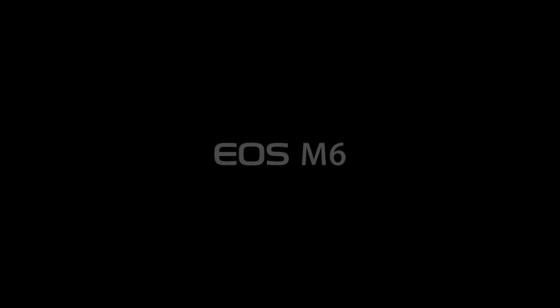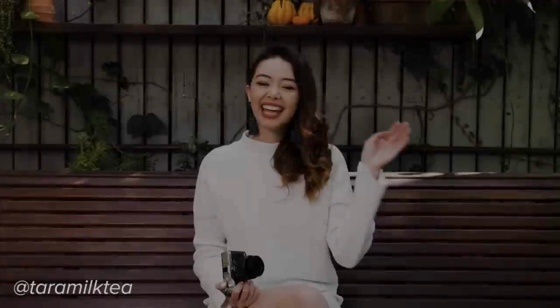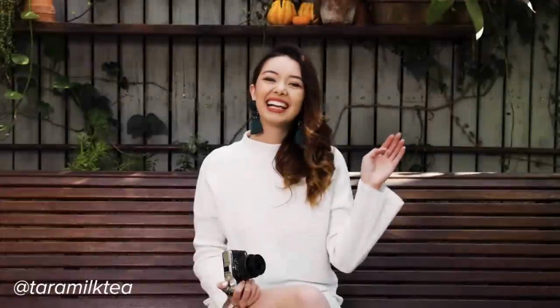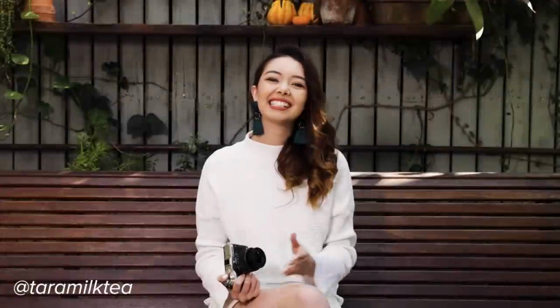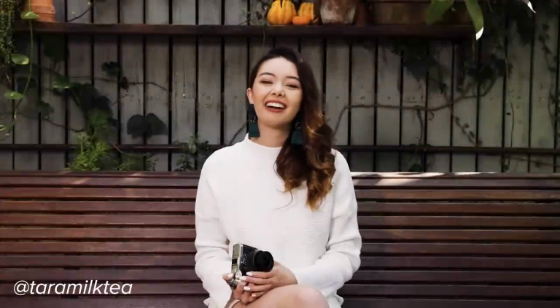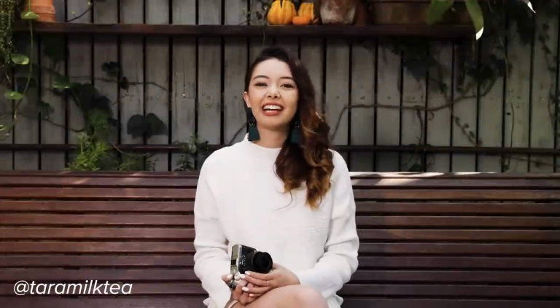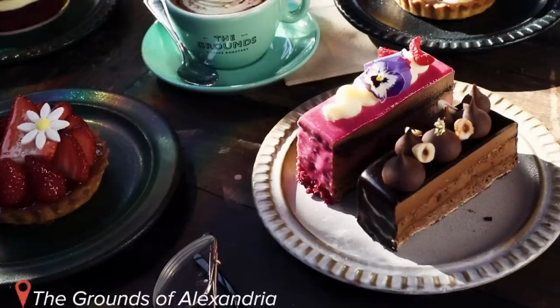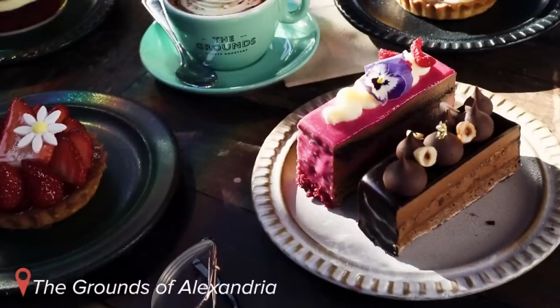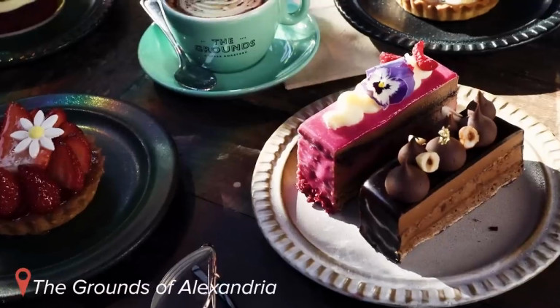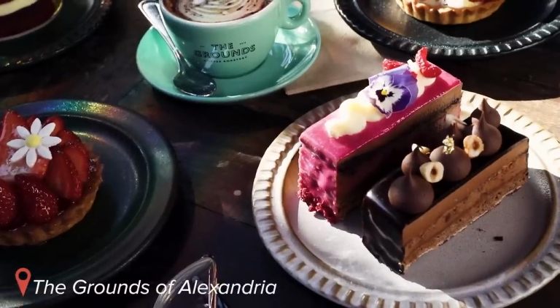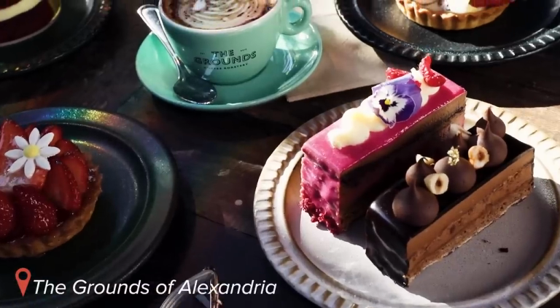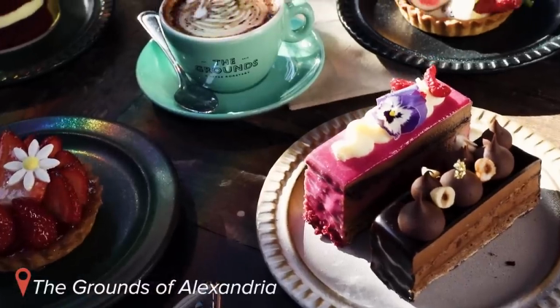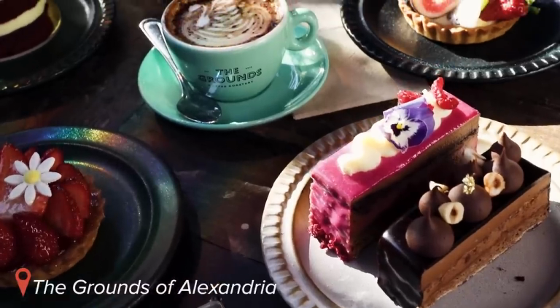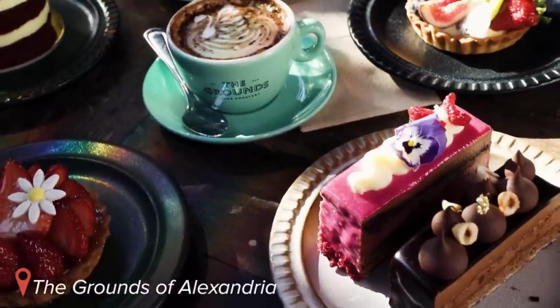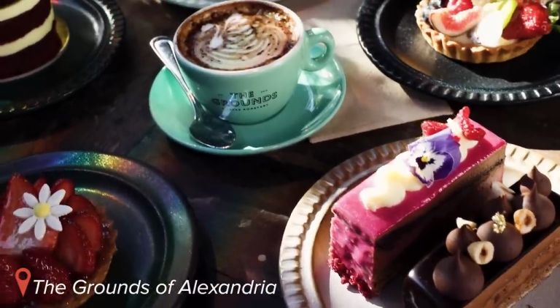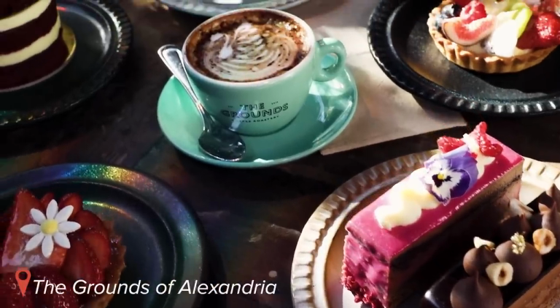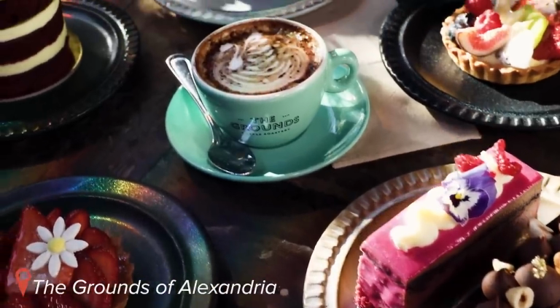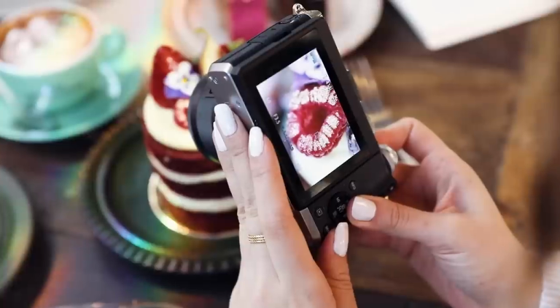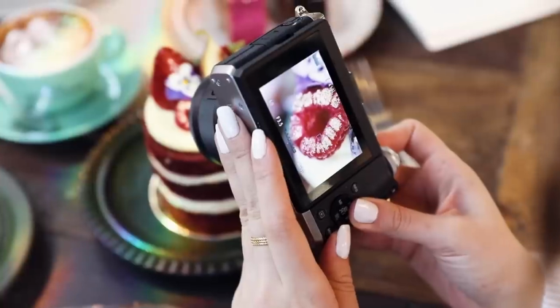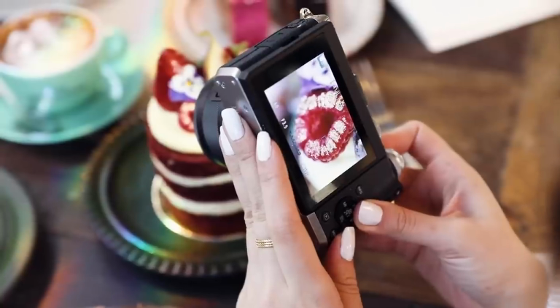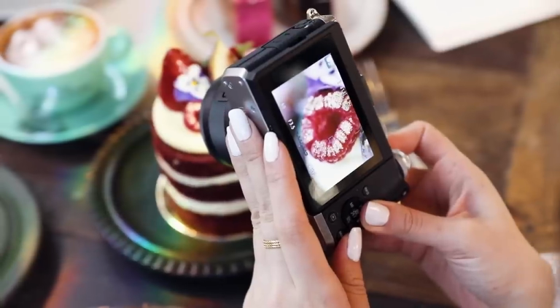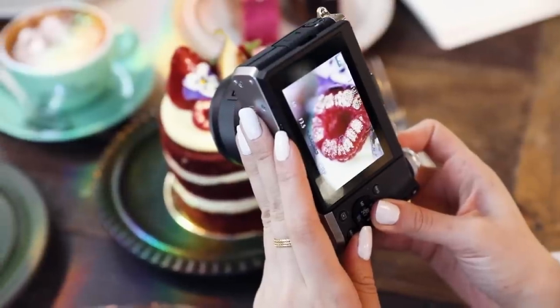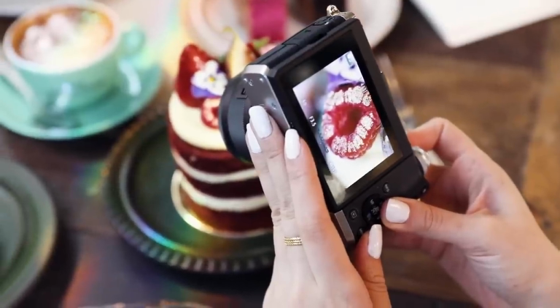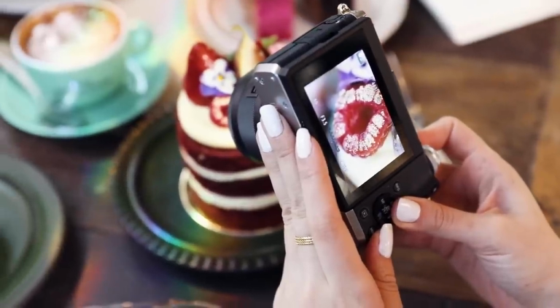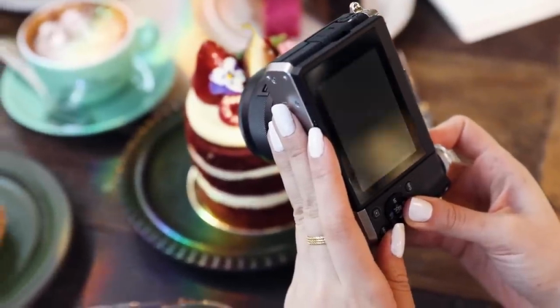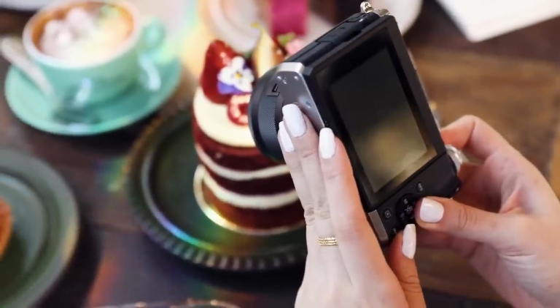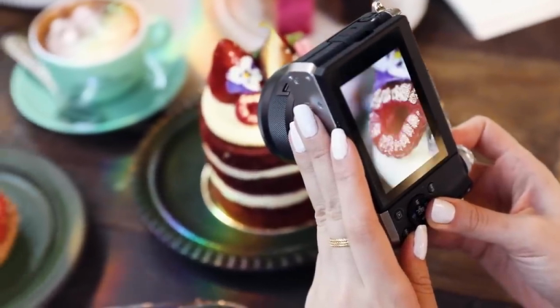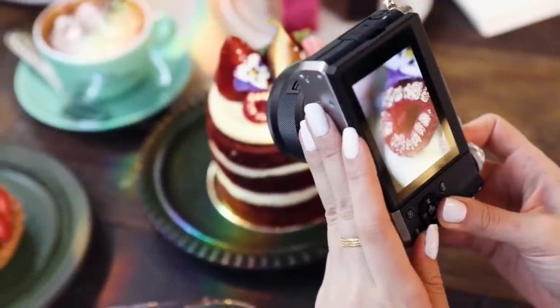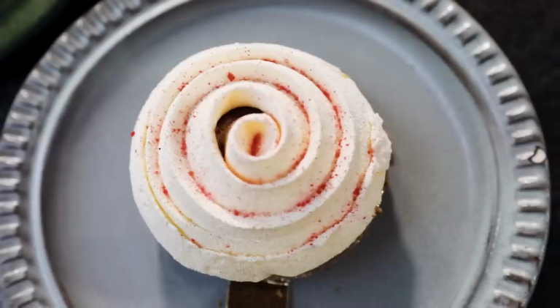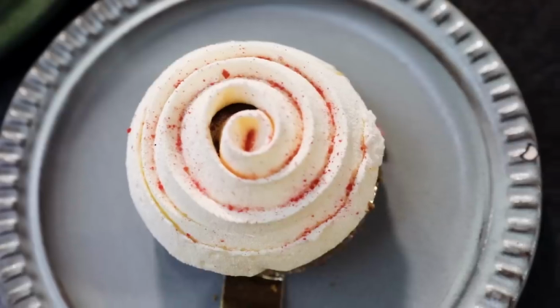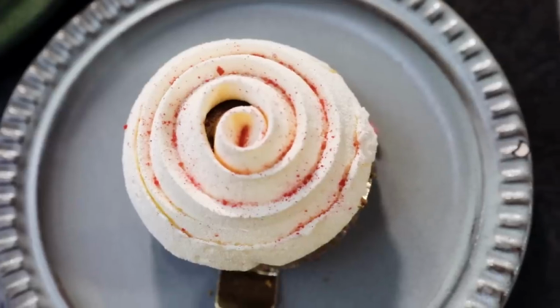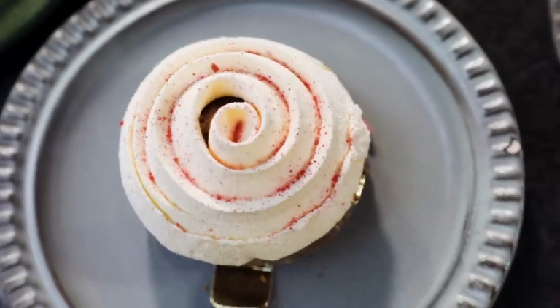Hey guys, it's Tara here. I'm at the Grounds of Alexandria today with Canon. I'm going to be using the EOS M6 today to show you some food and flatlay styling tips.